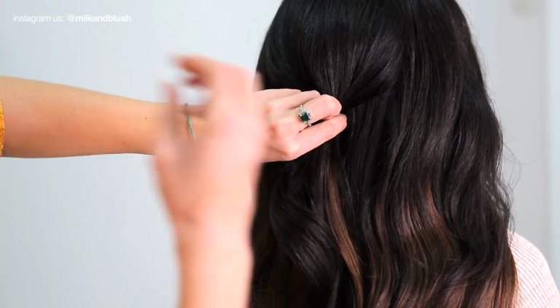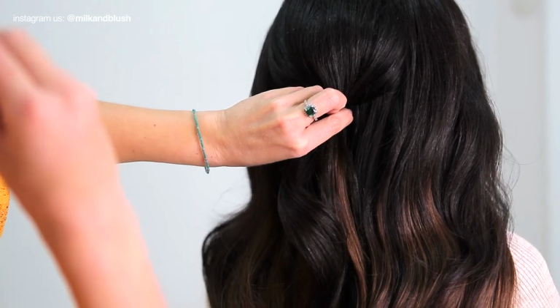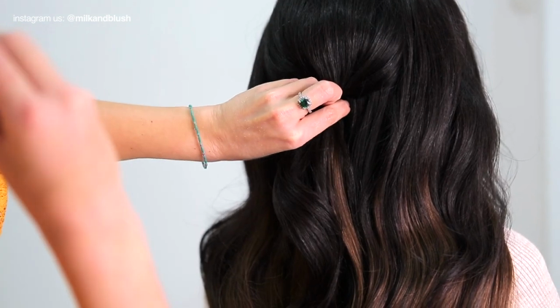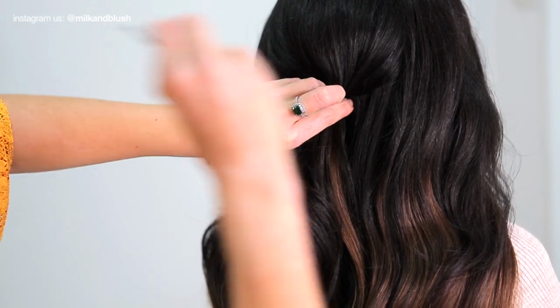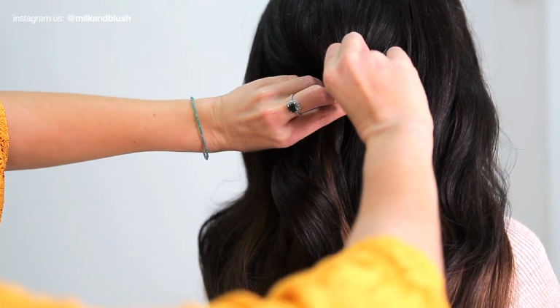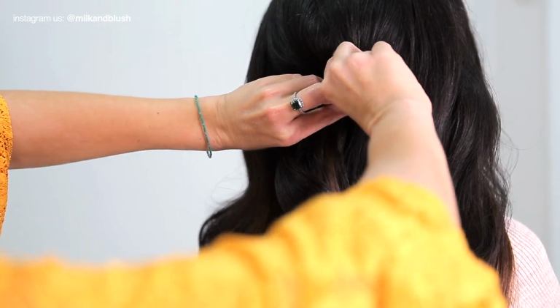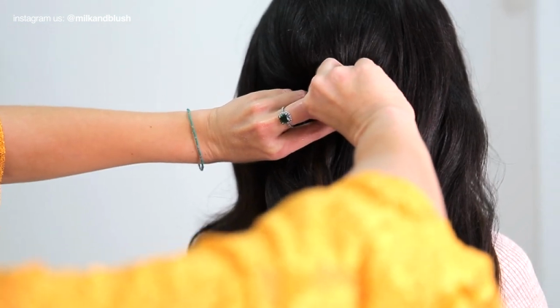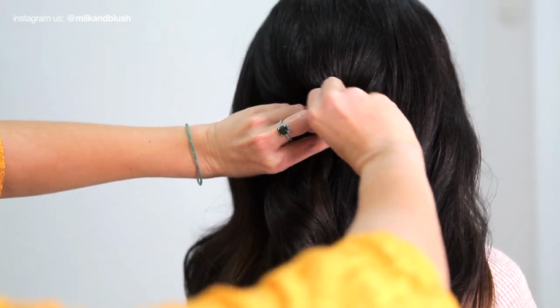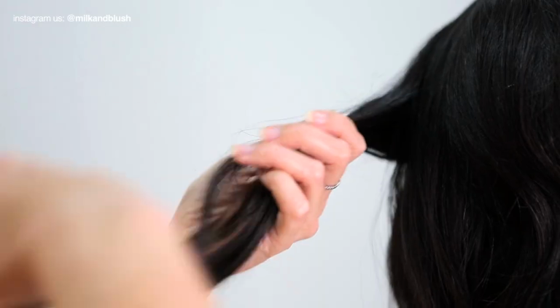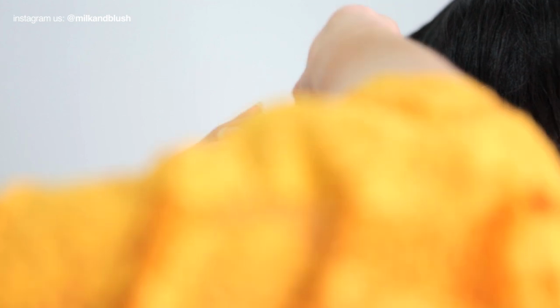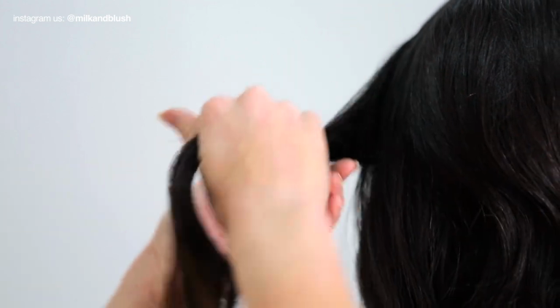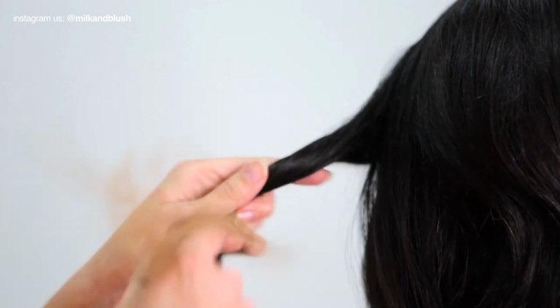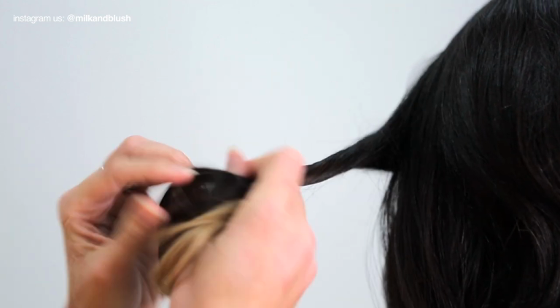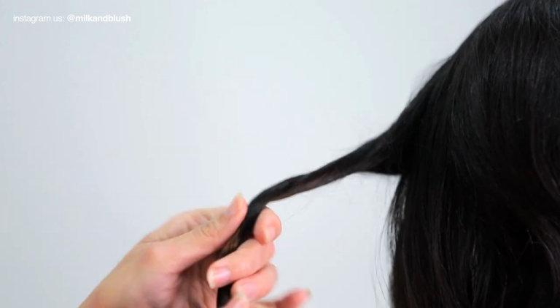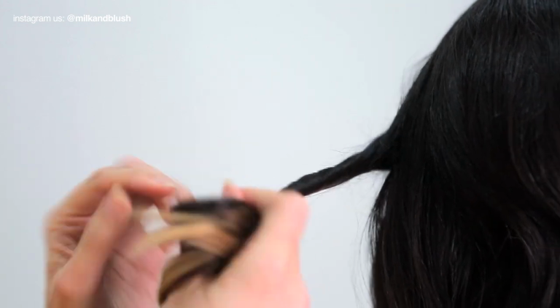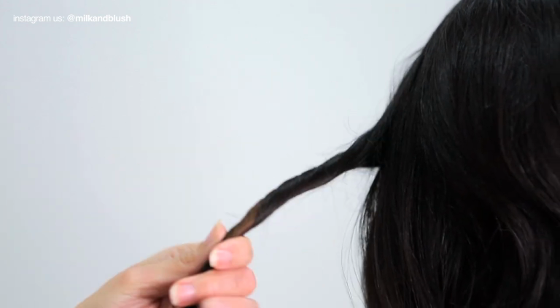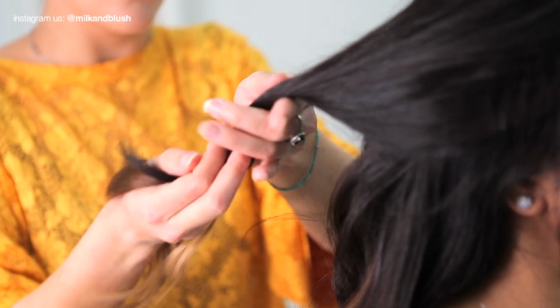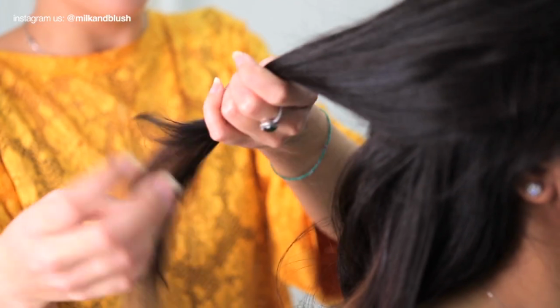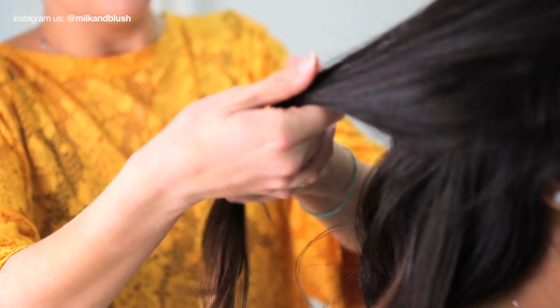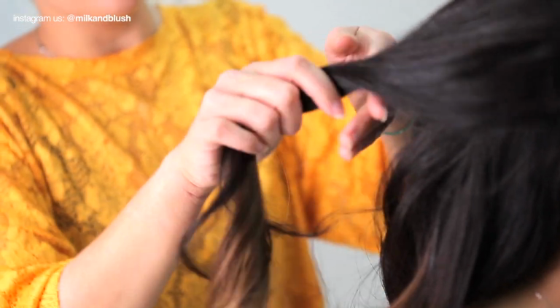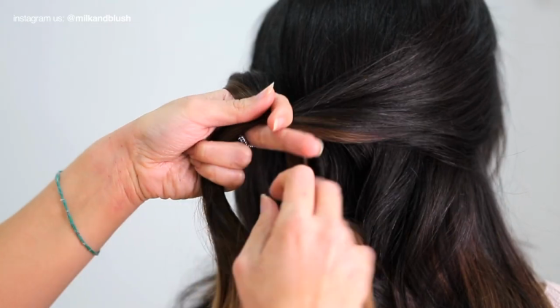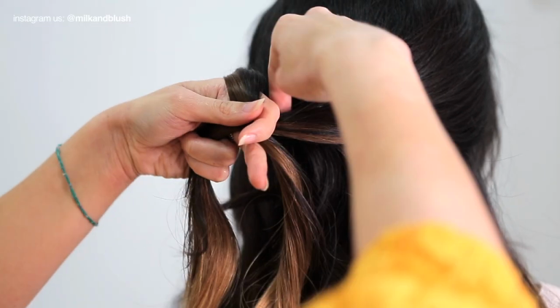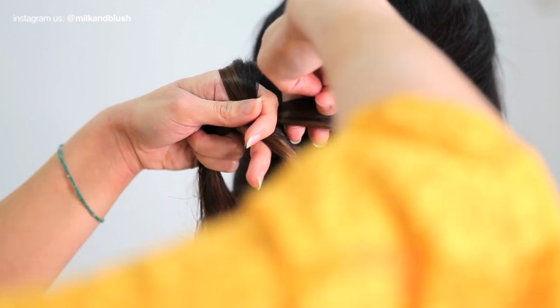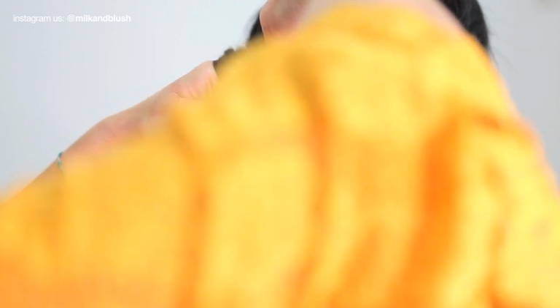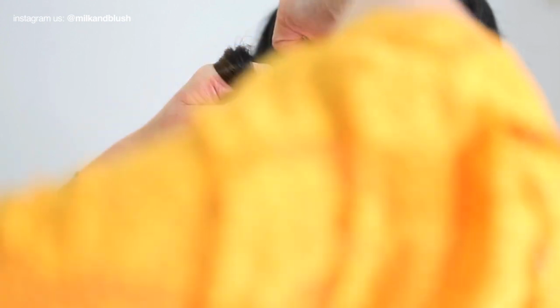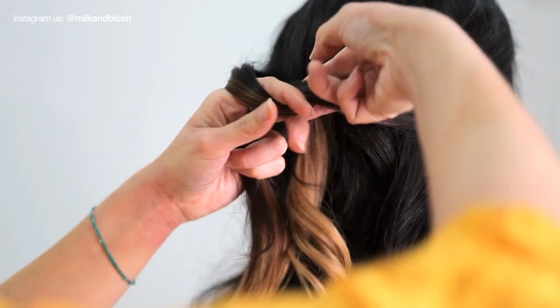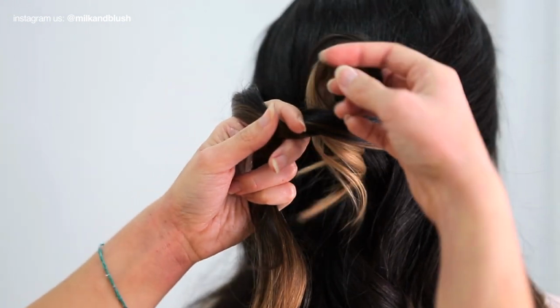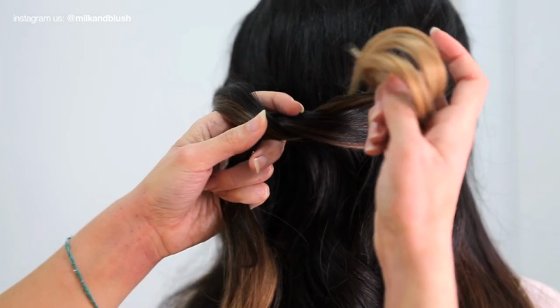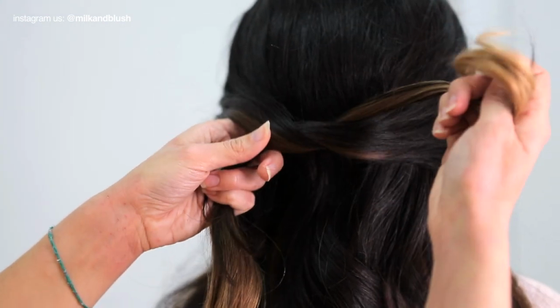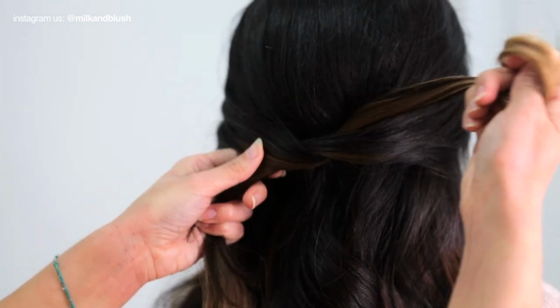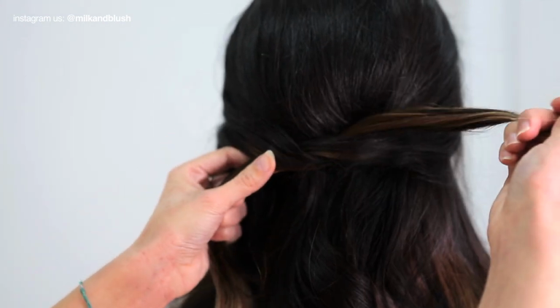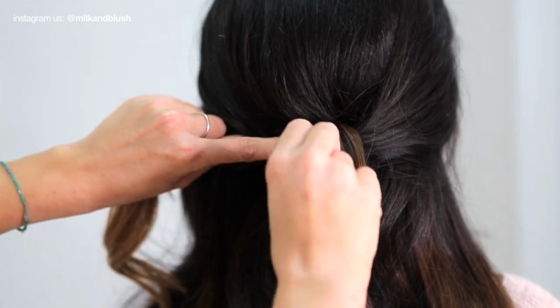To create this look we twisted a section of hair at the back of her head and pinned it in place with a bobby pin. Next we twisted some small sections on either side of her head and crossed them over at the back to create a knot before pinning them in place.